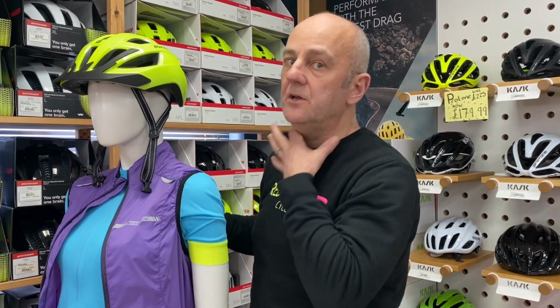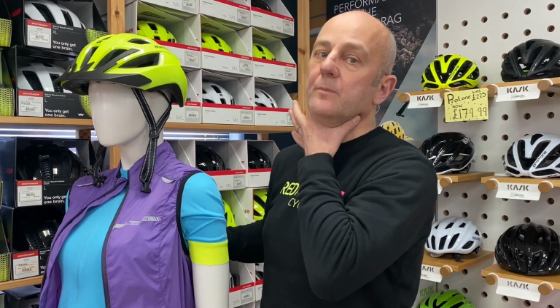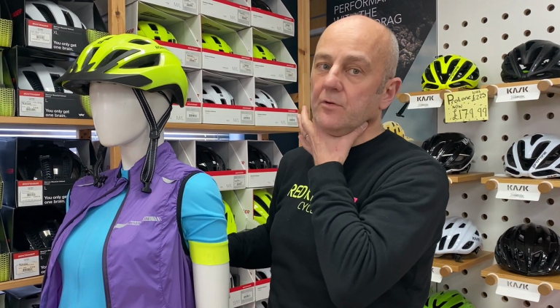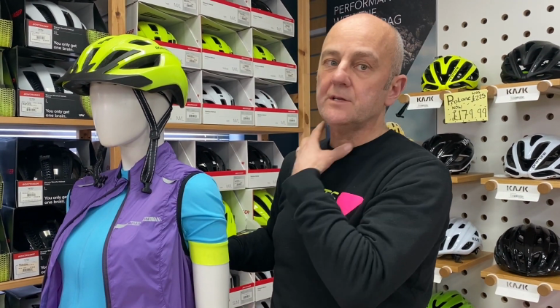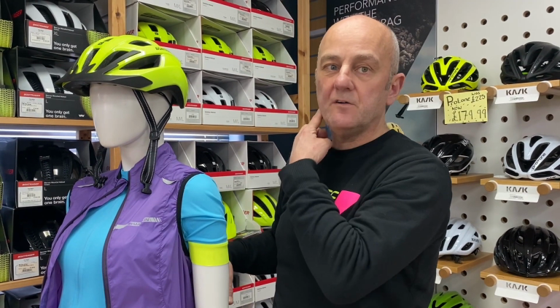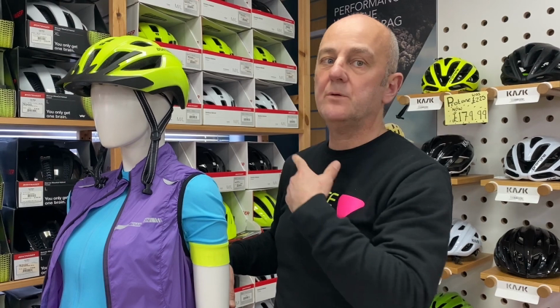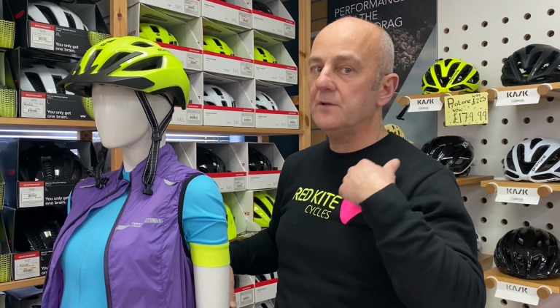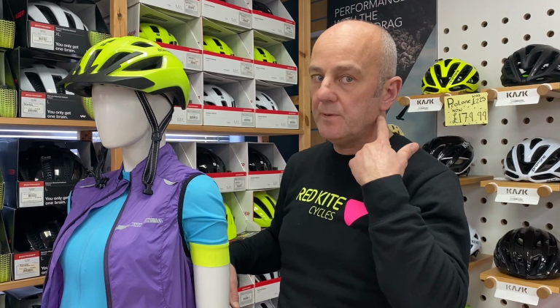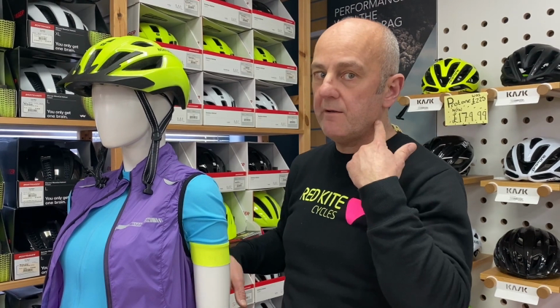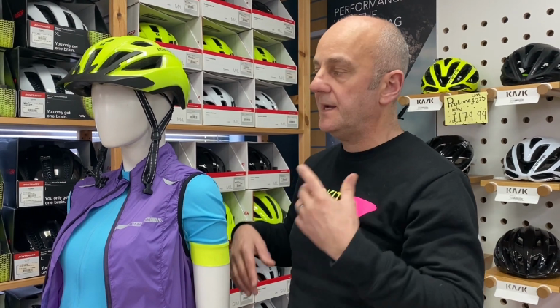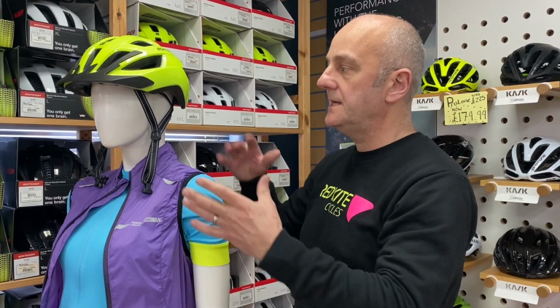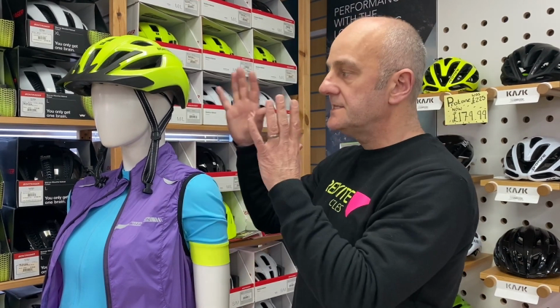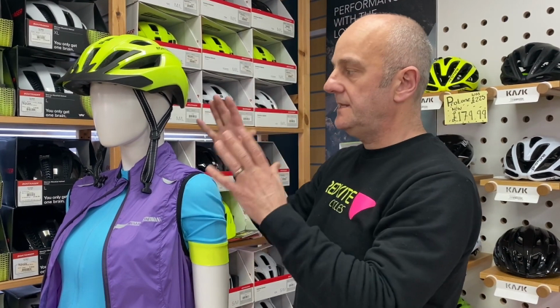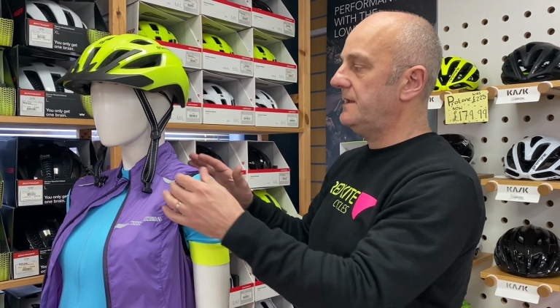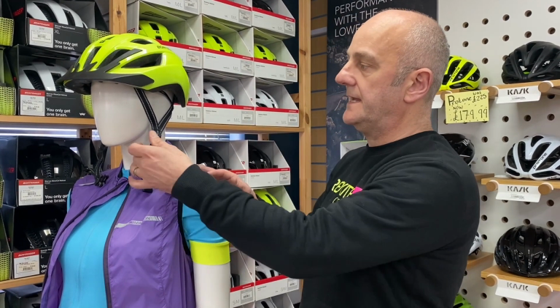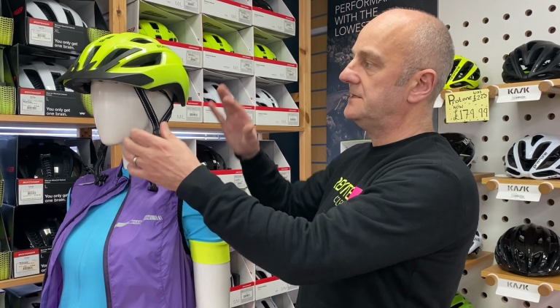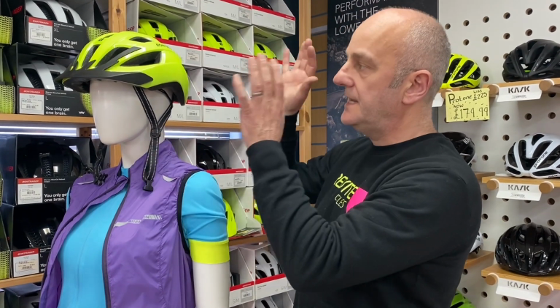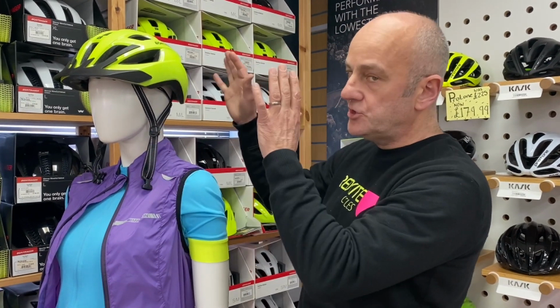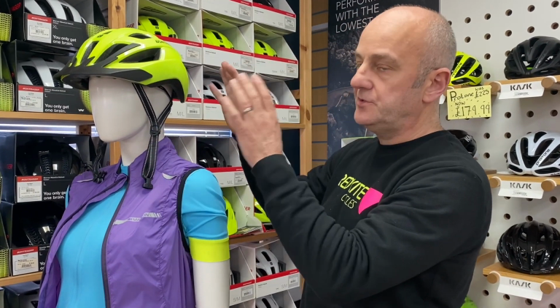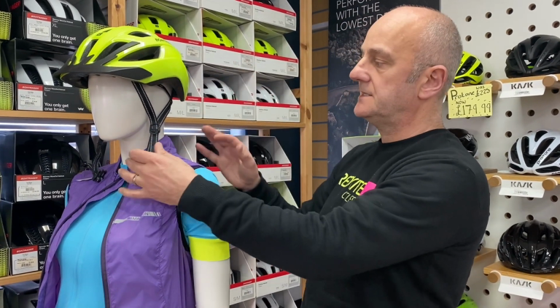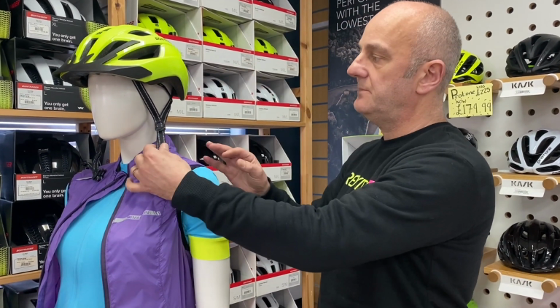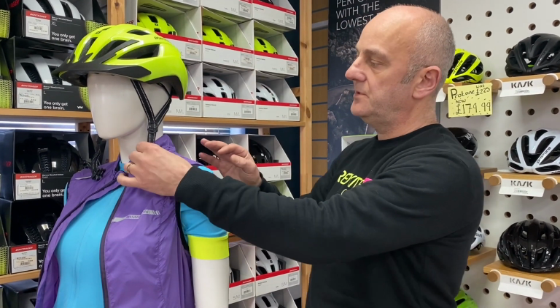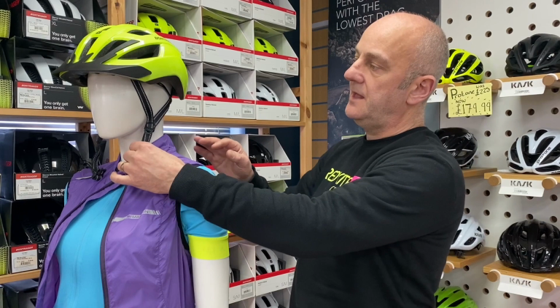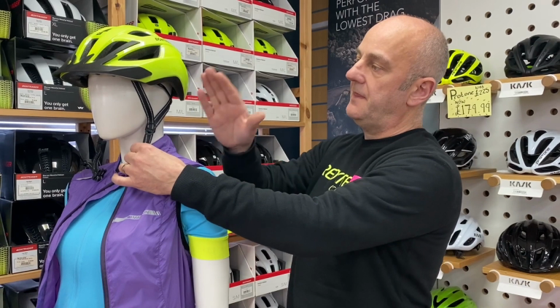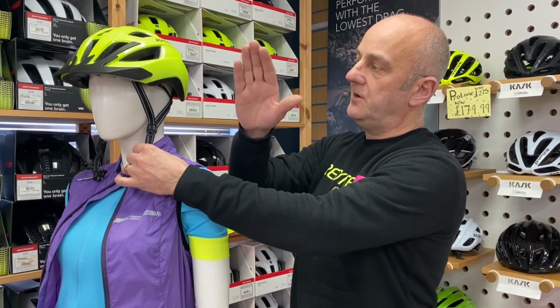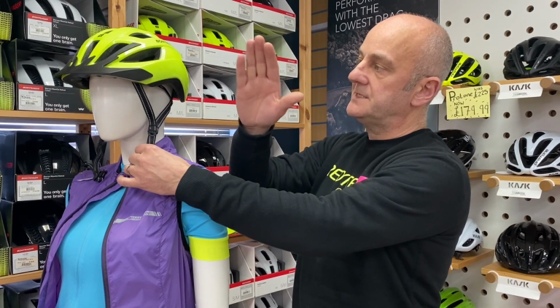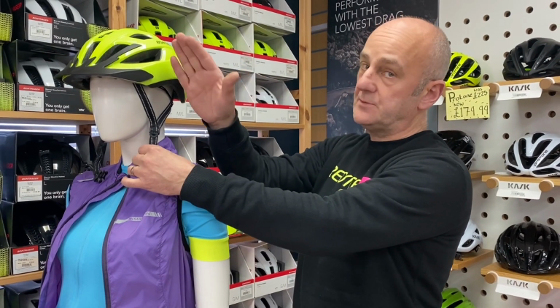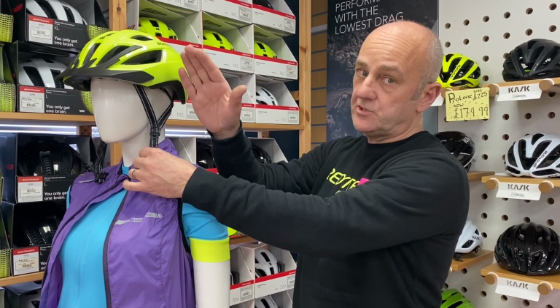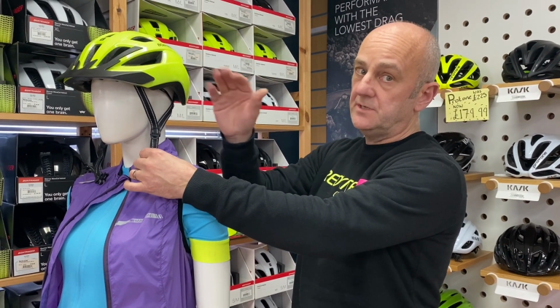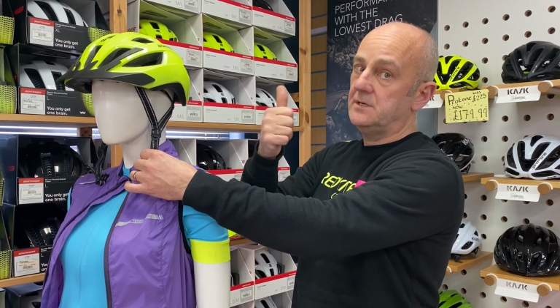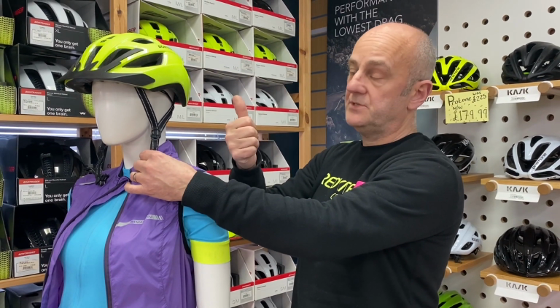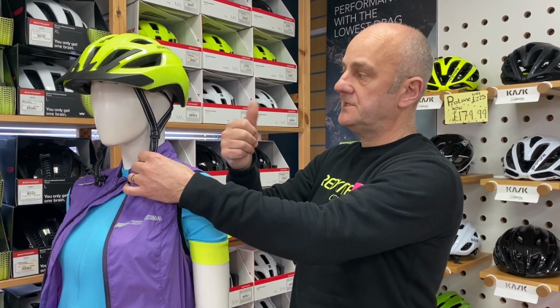You don't want to be throttling yourself, but equally you don't want to be wearing it baggy, so that in the event of an accident, should you take a tumble, the helmet stays where it should and protects you.